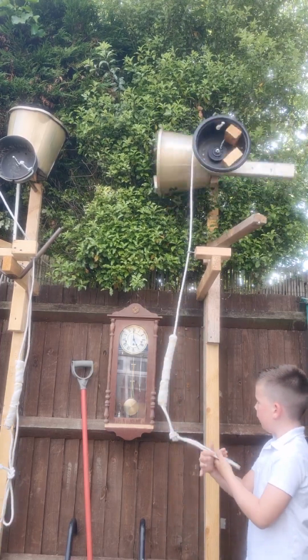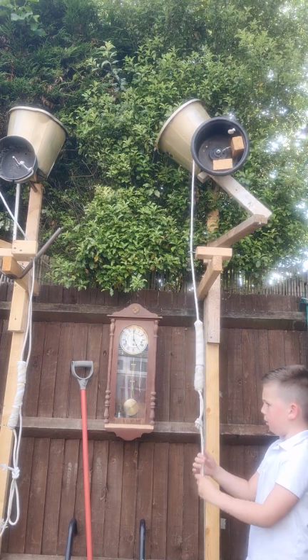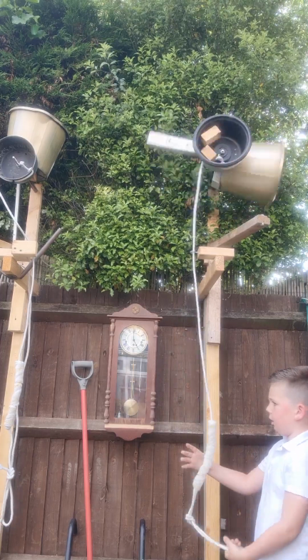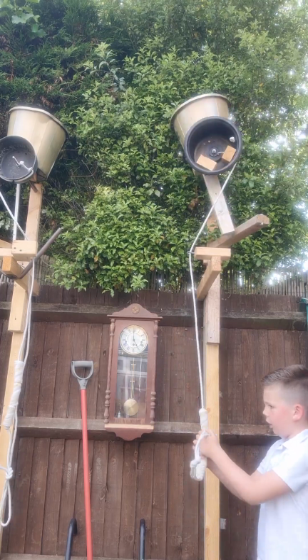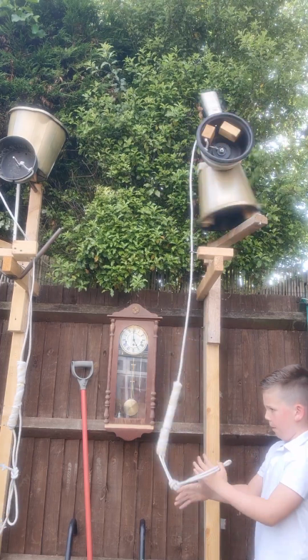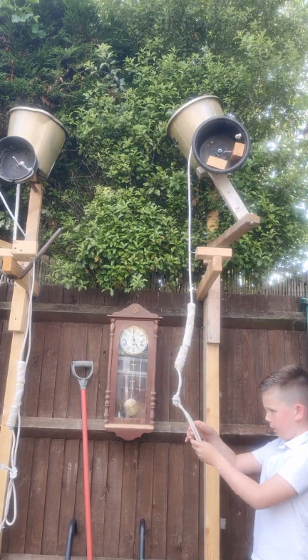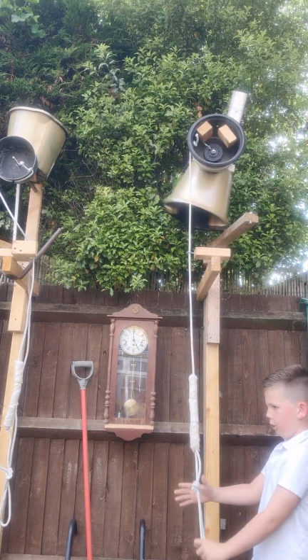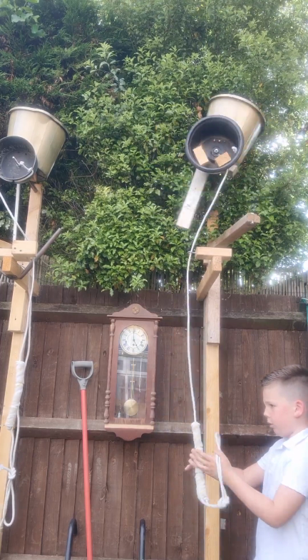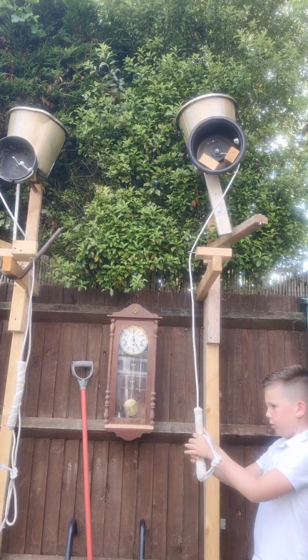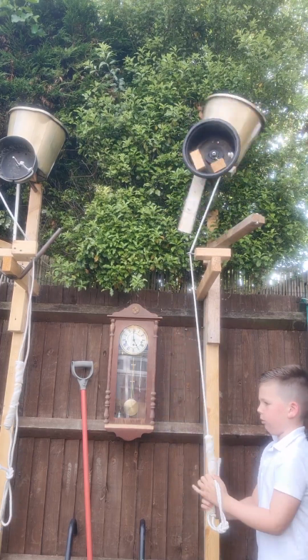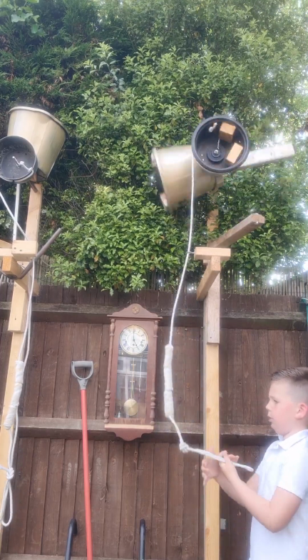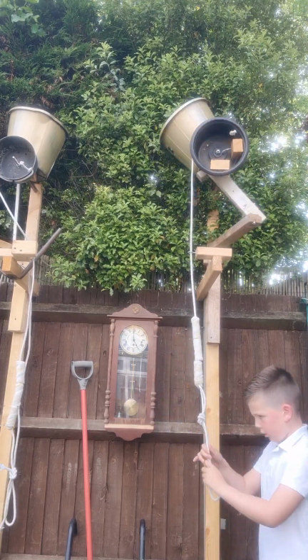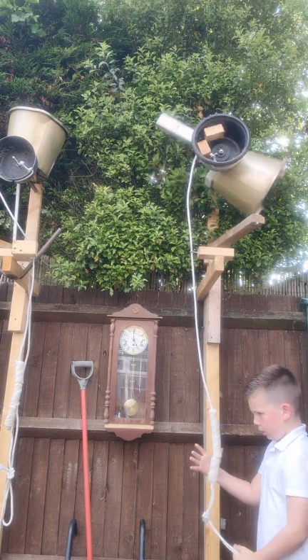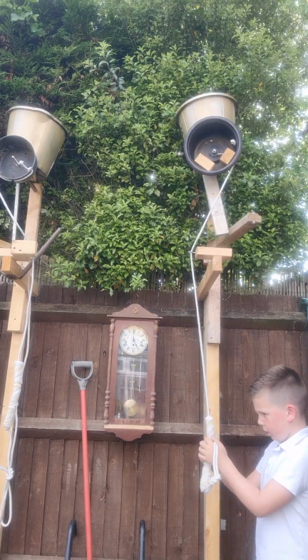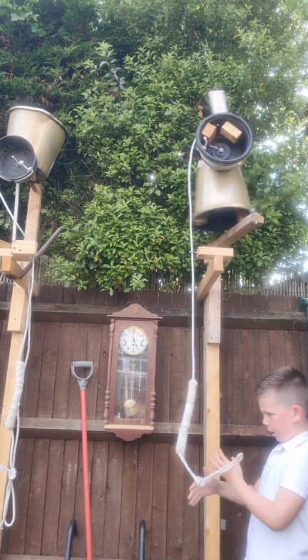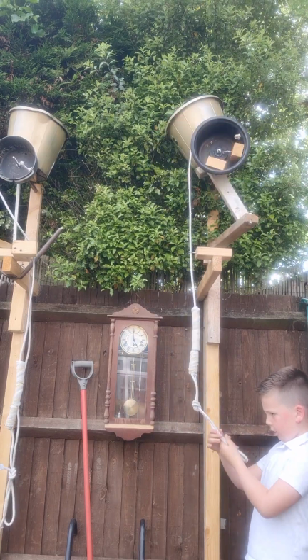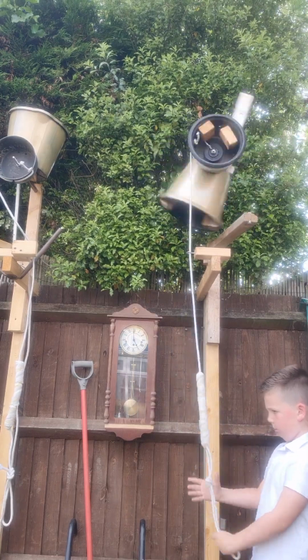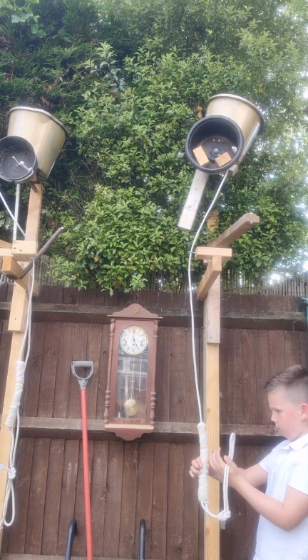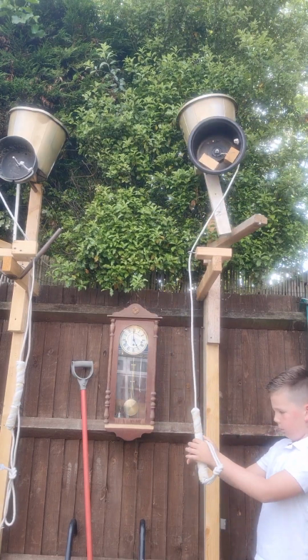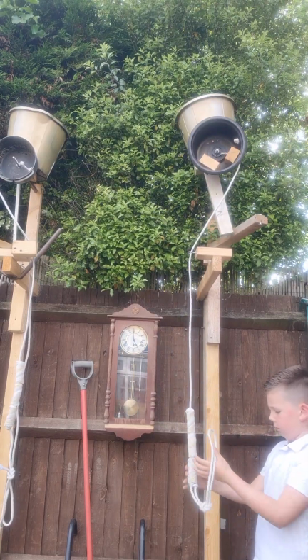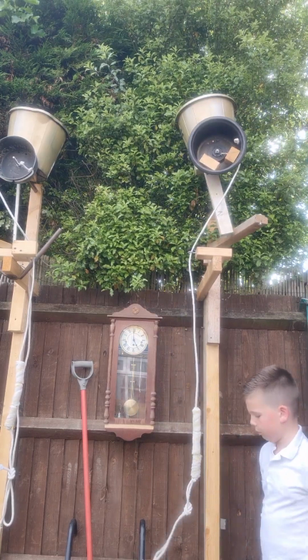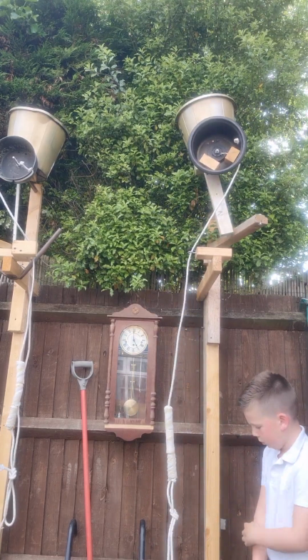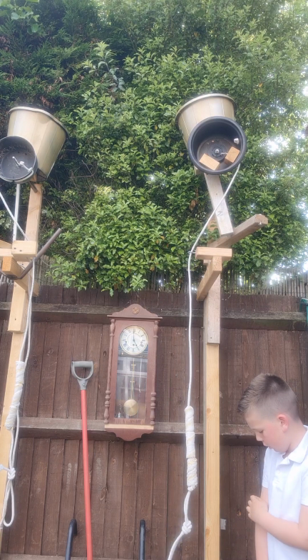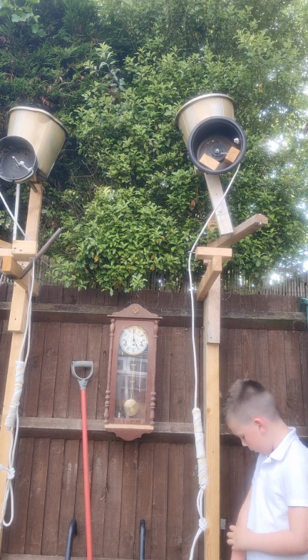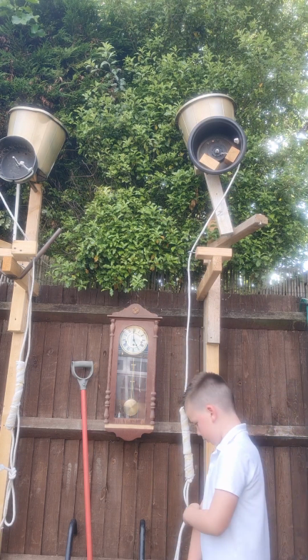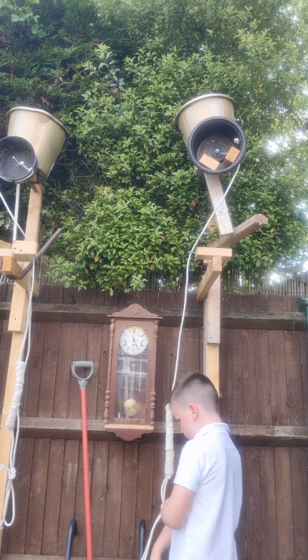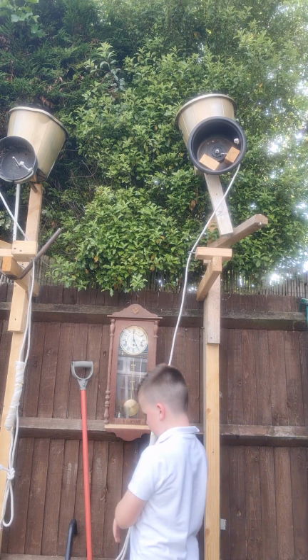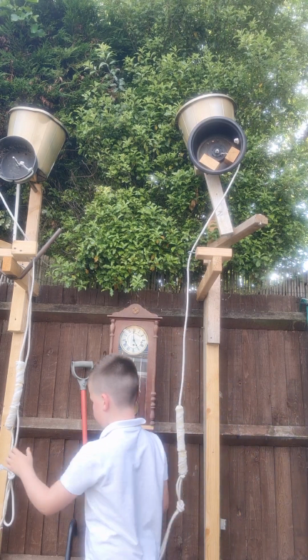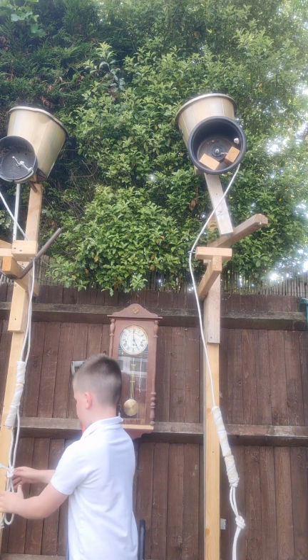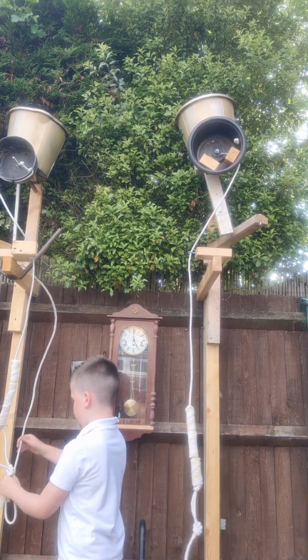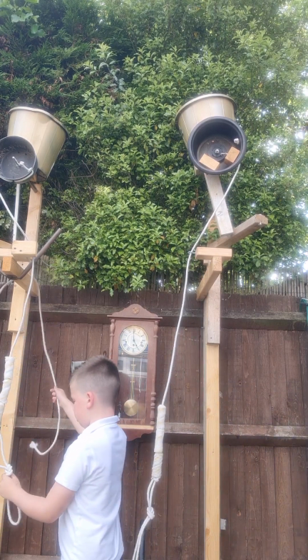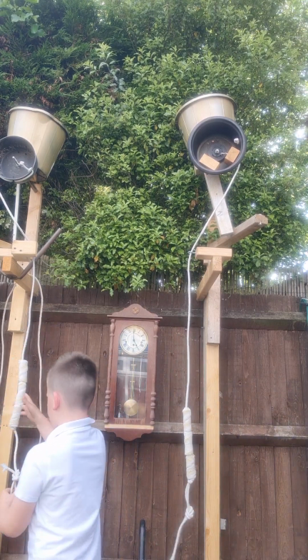And then we'll do some little turns as well. That's how the tether rings. I'm going to get this one down.